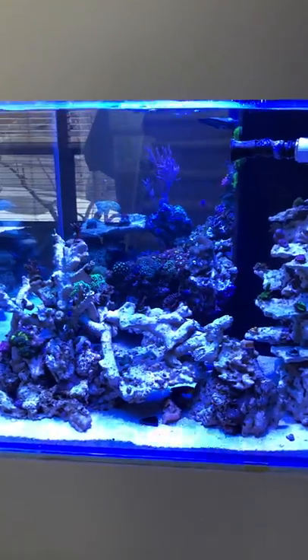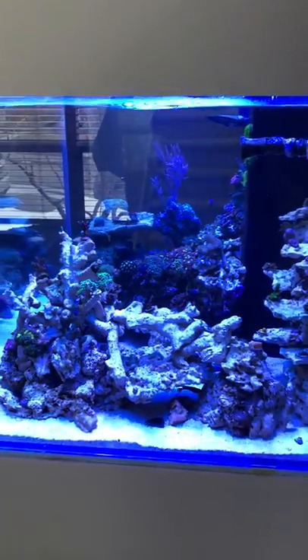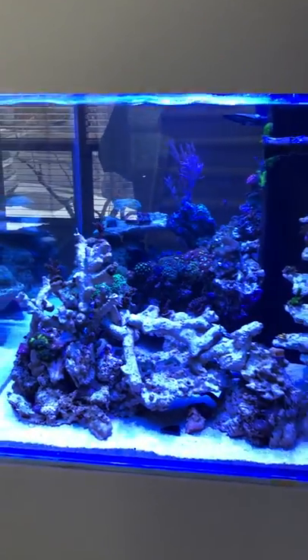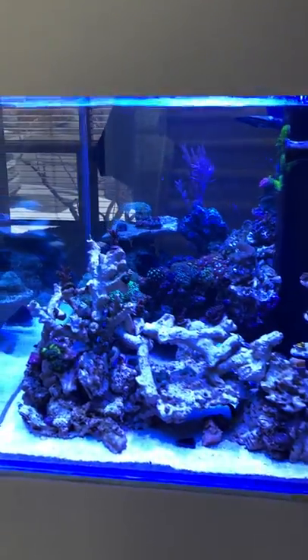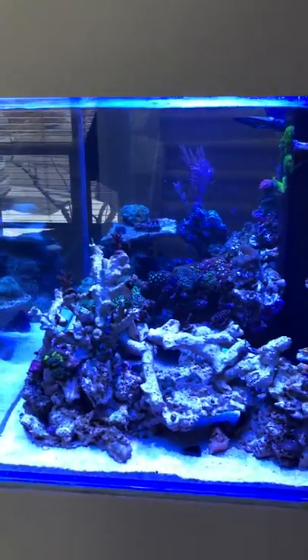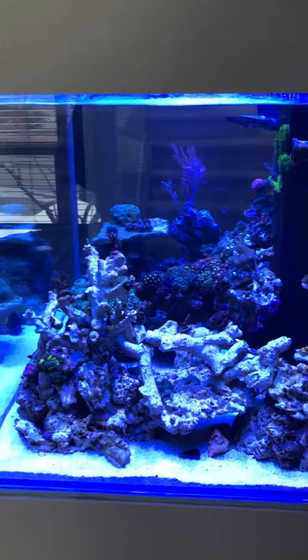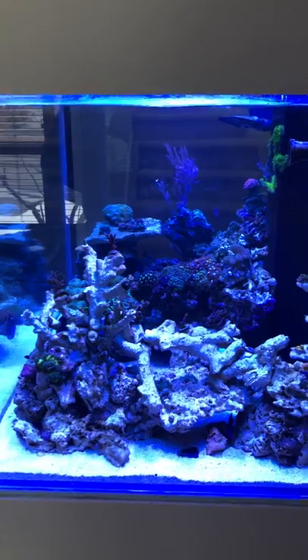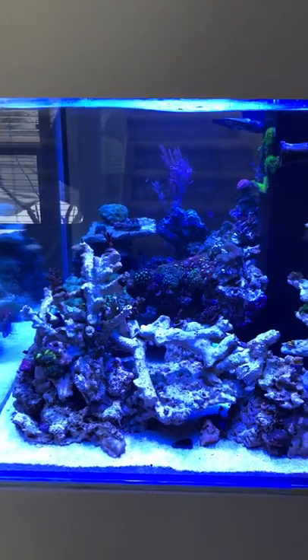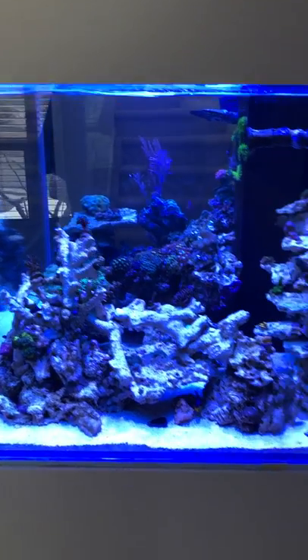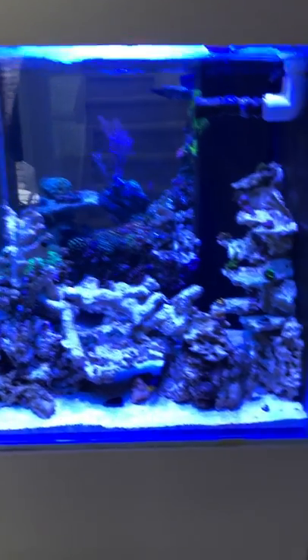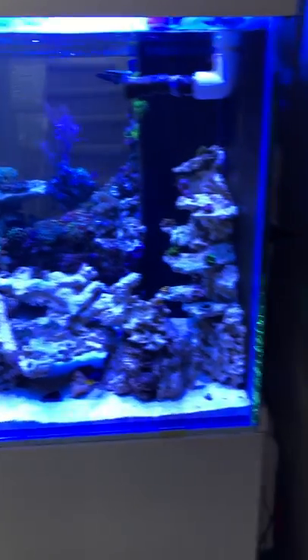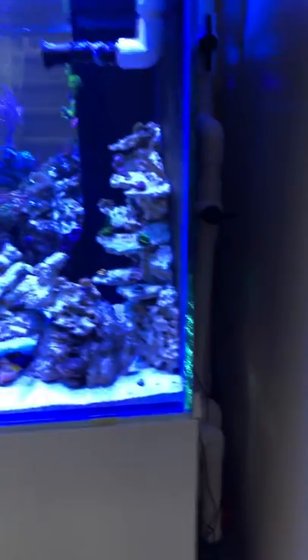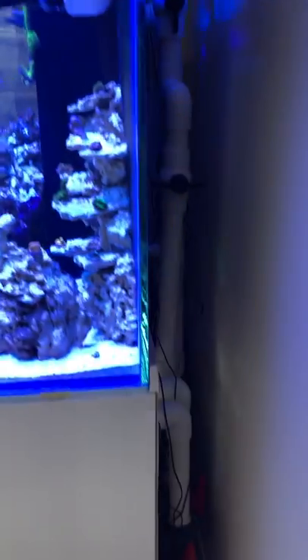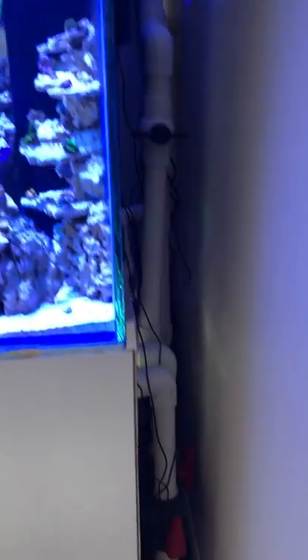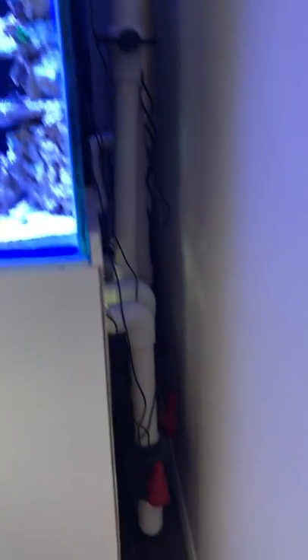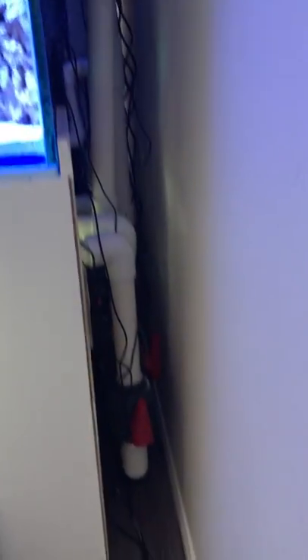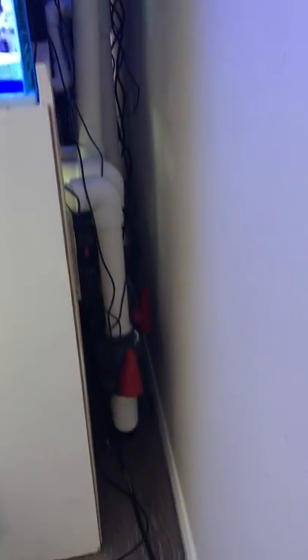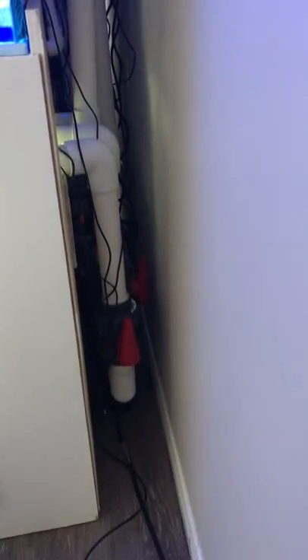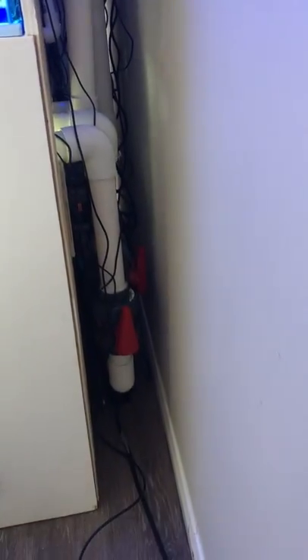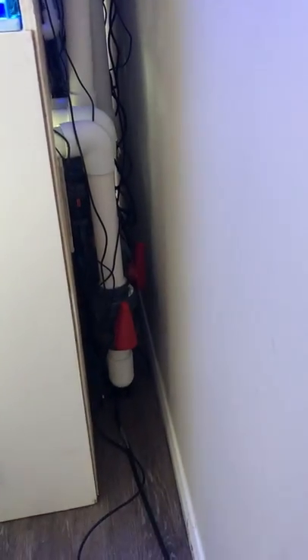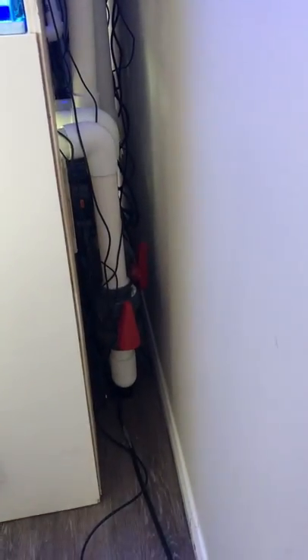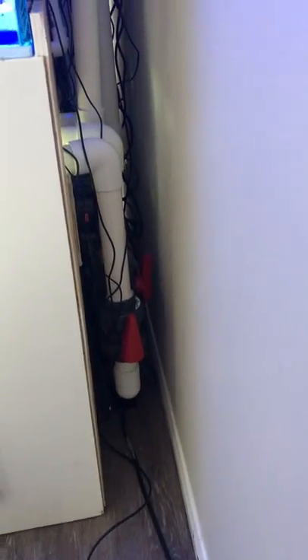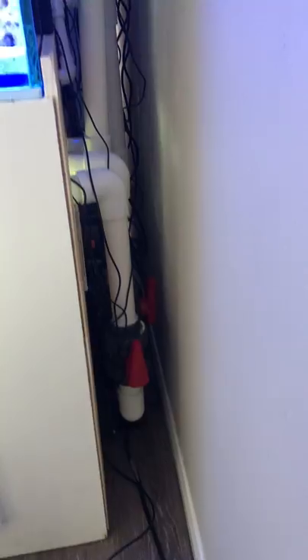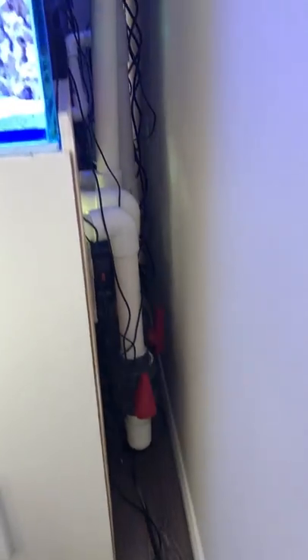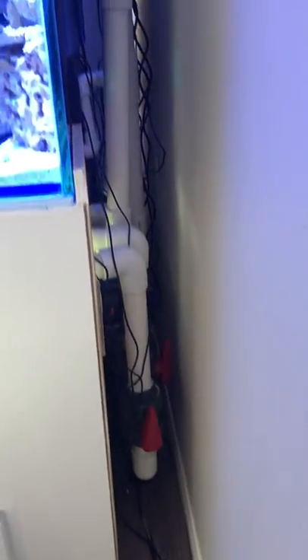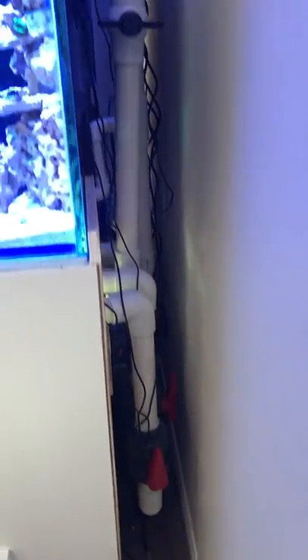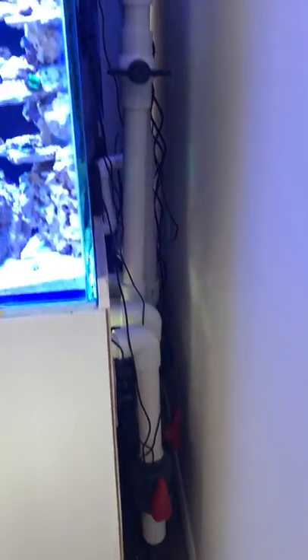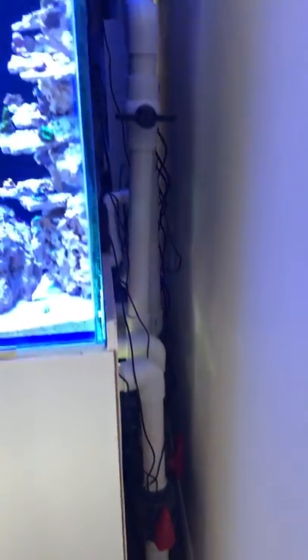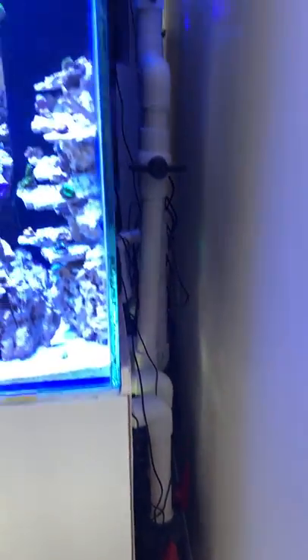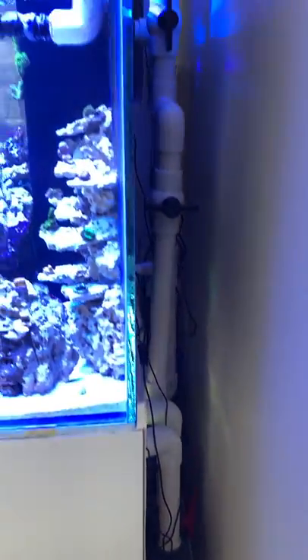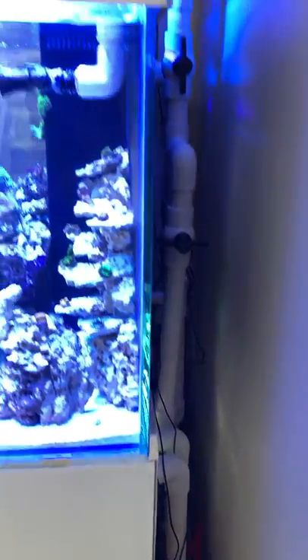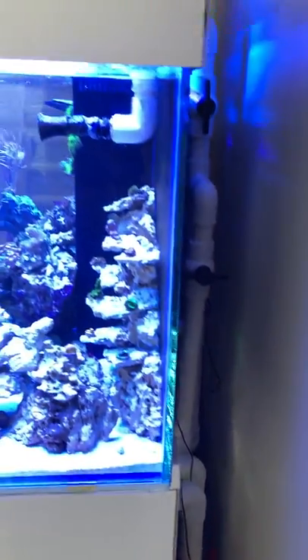So this tank, as you can see, doesn't have any powerheads. The reason for that is I am doing a closed-loop system on this tank.